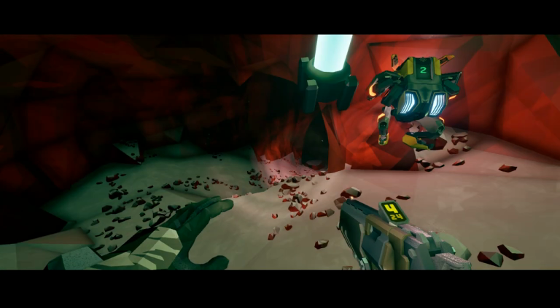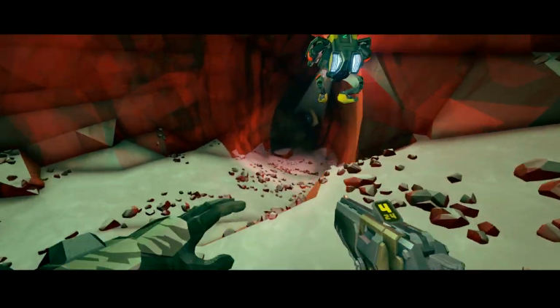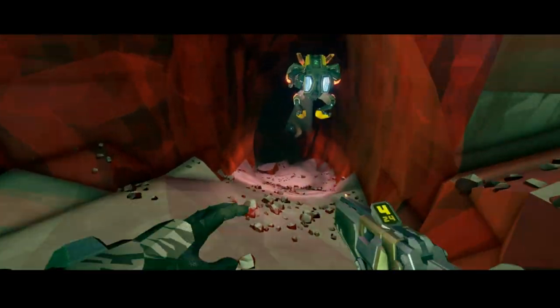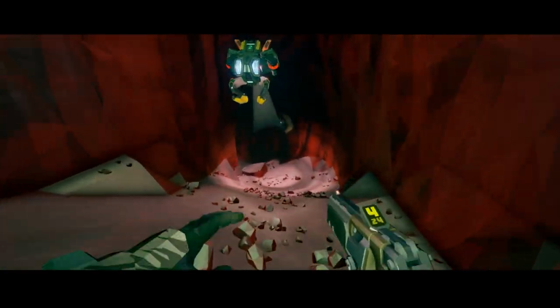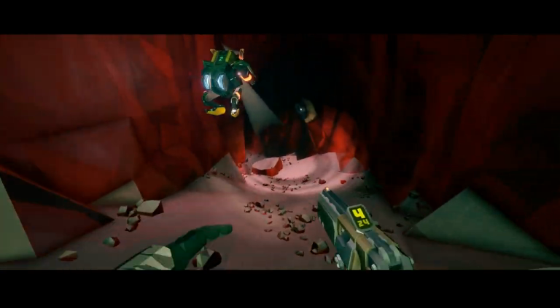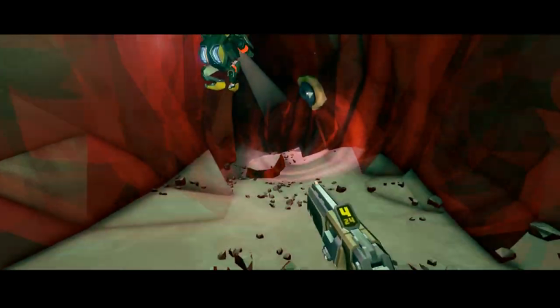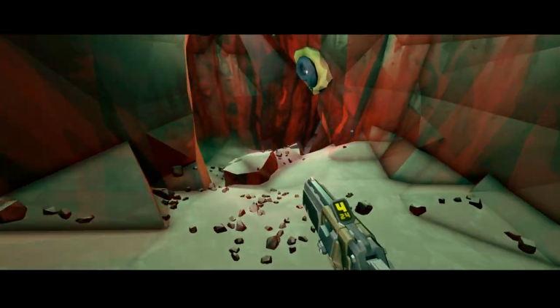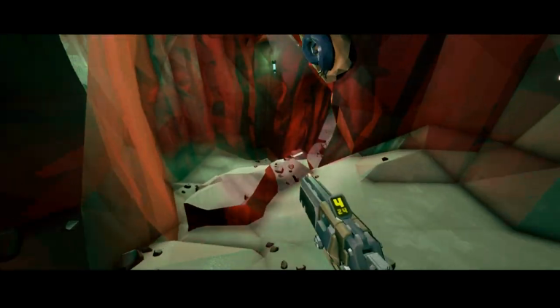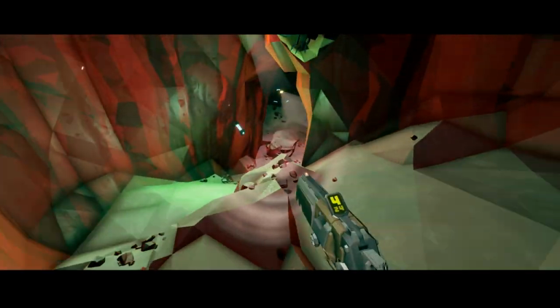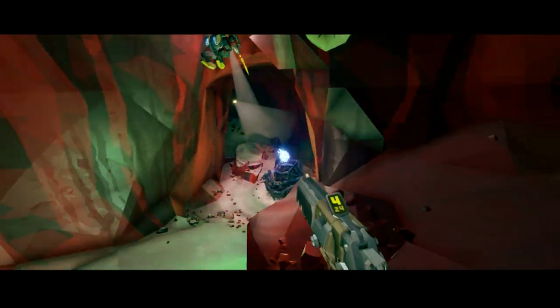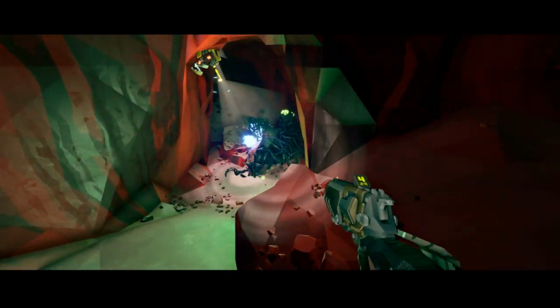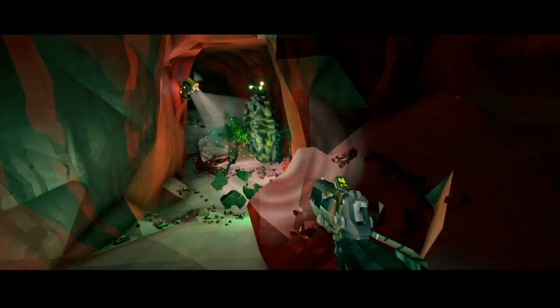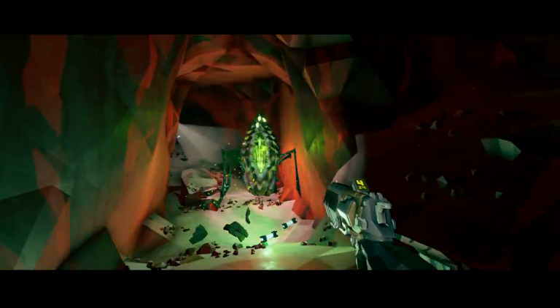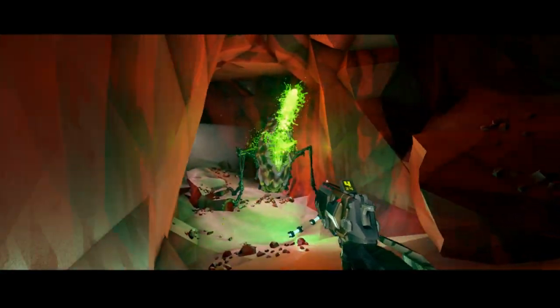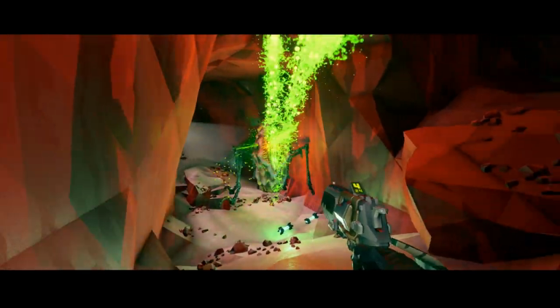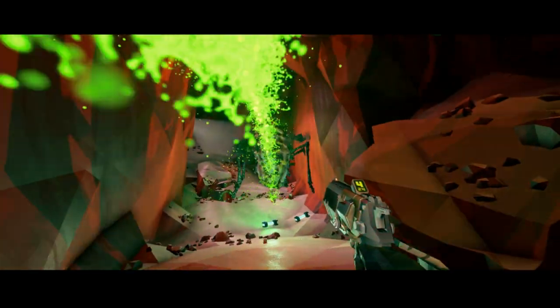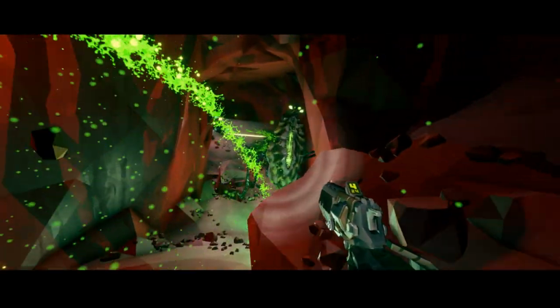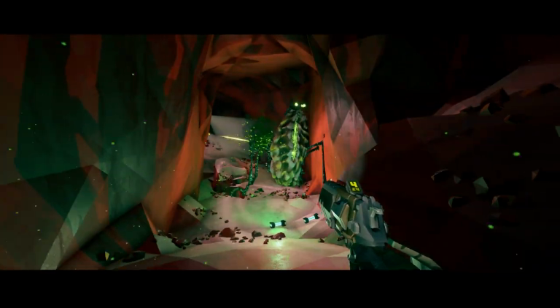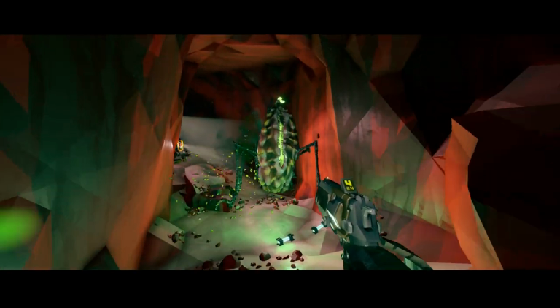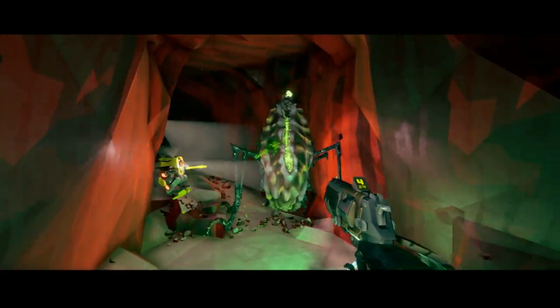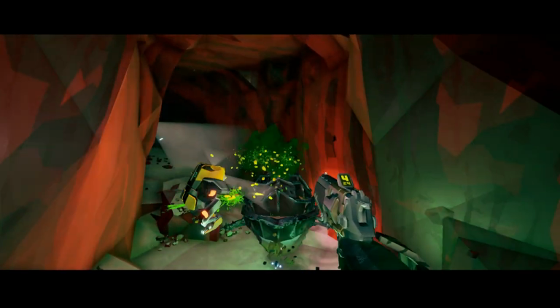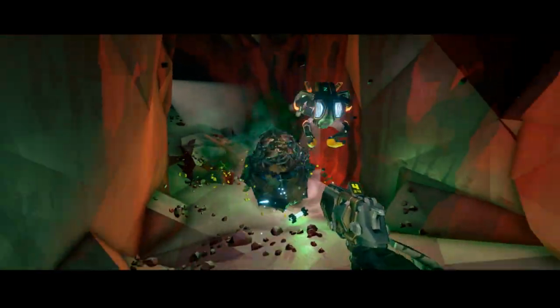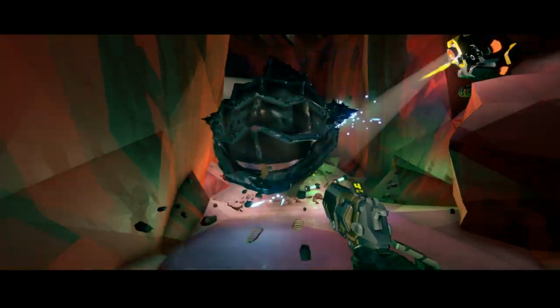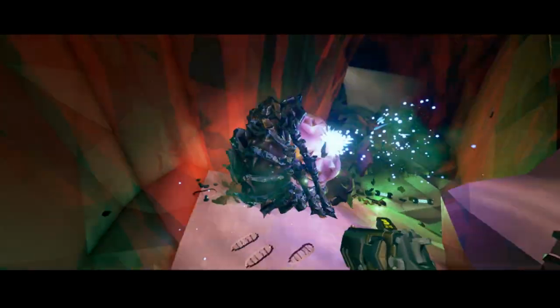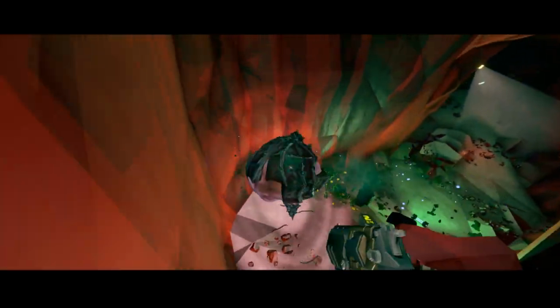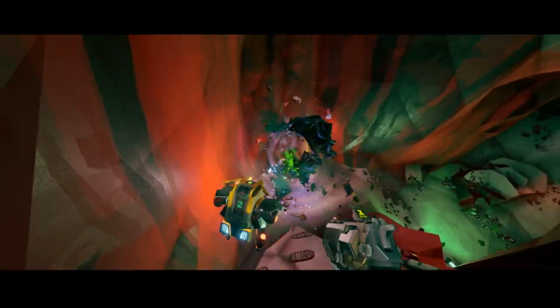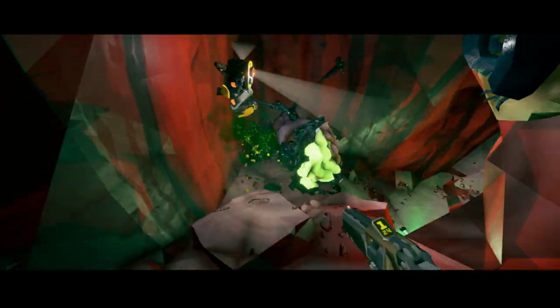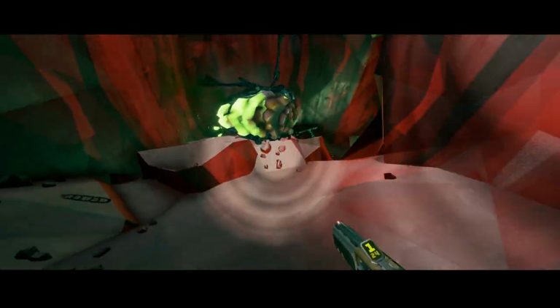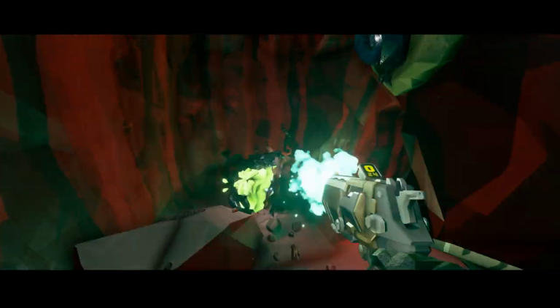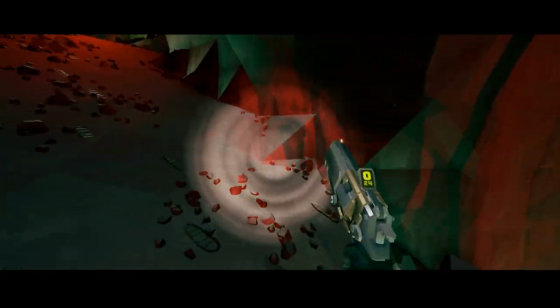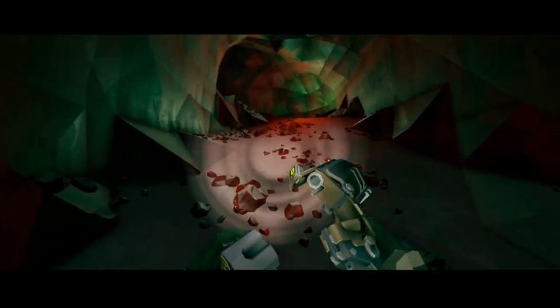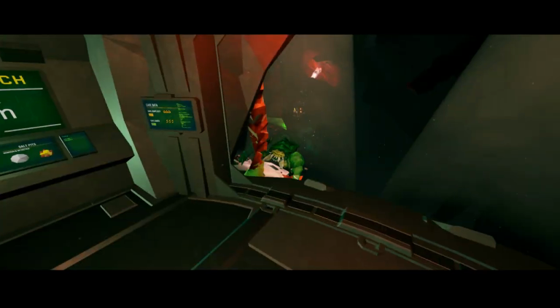Shellbacks can most often be categorized as a medium priority target, so make sure to keep an eye out for them and take them out over regular glyphid spawns during a wave, but typically they do not need to be killed immediately.